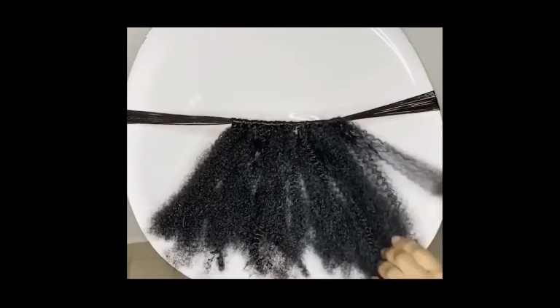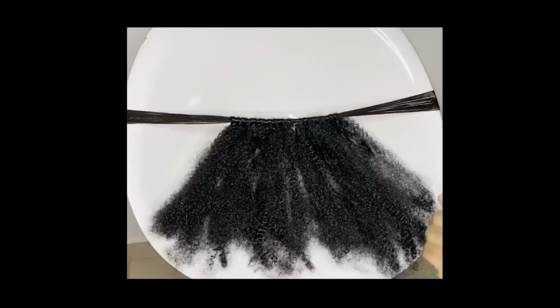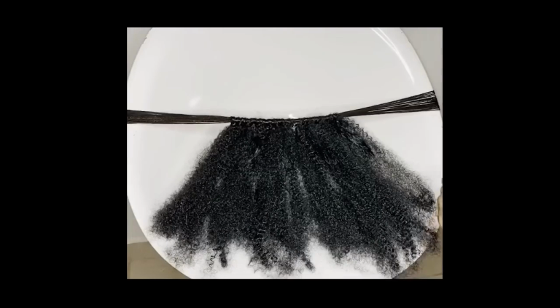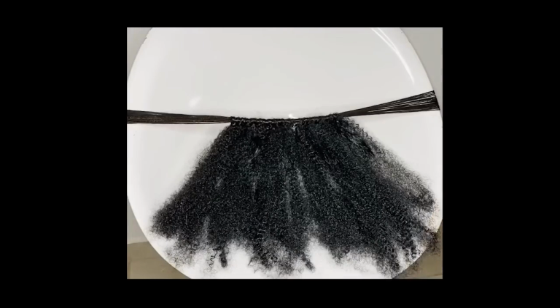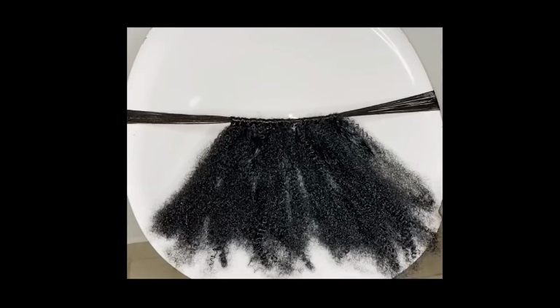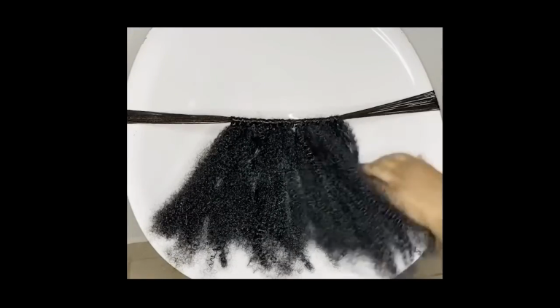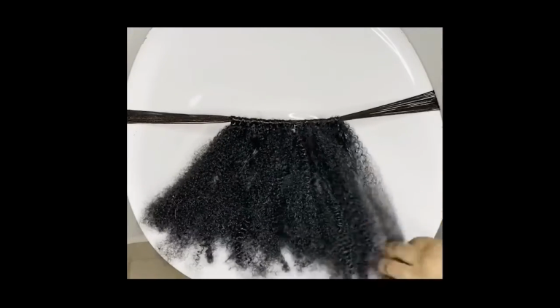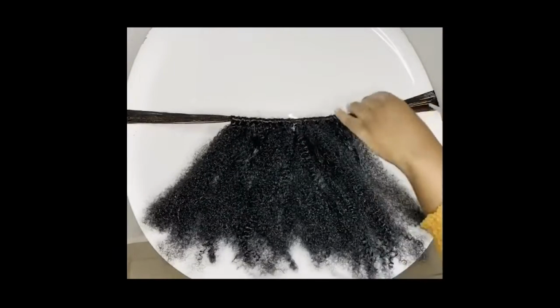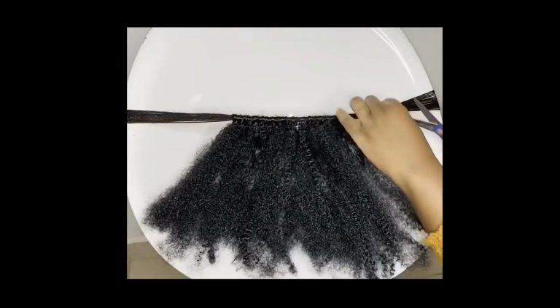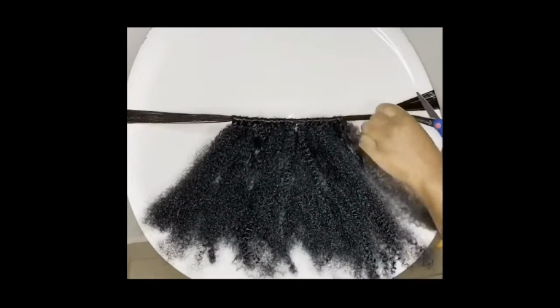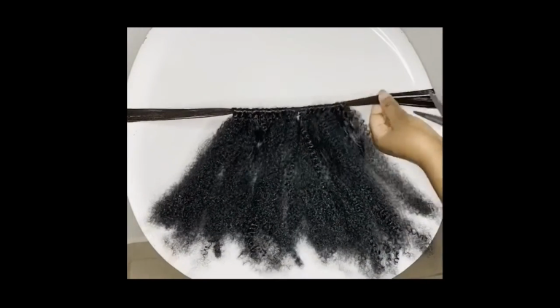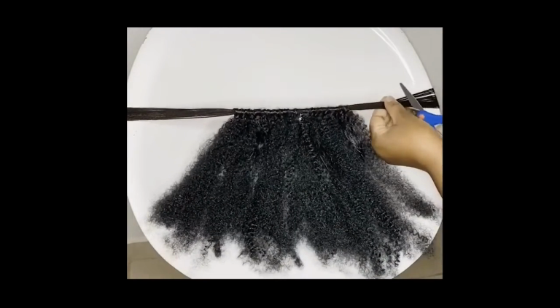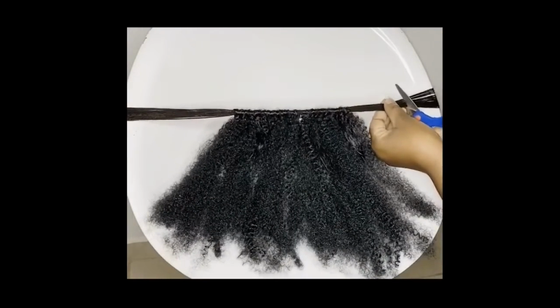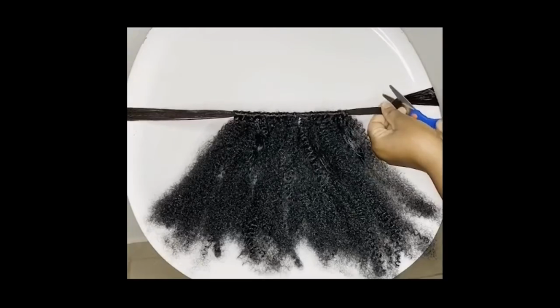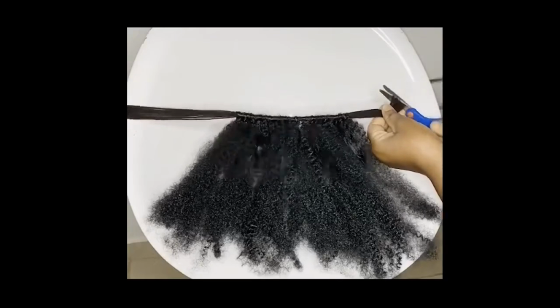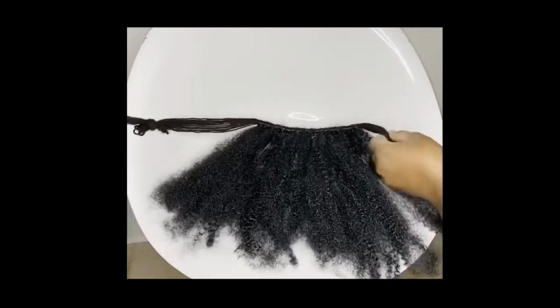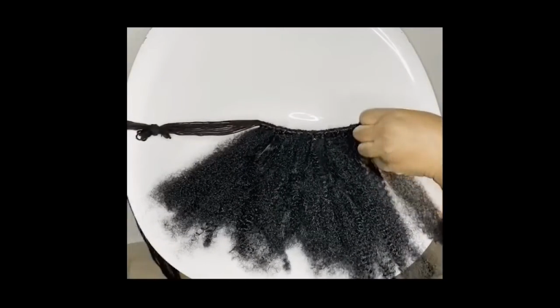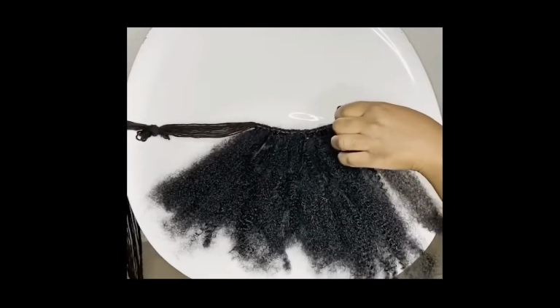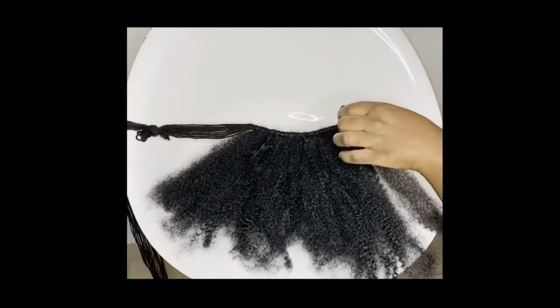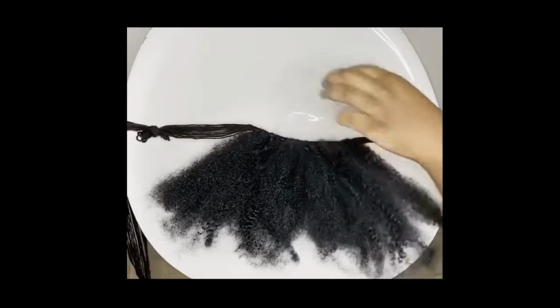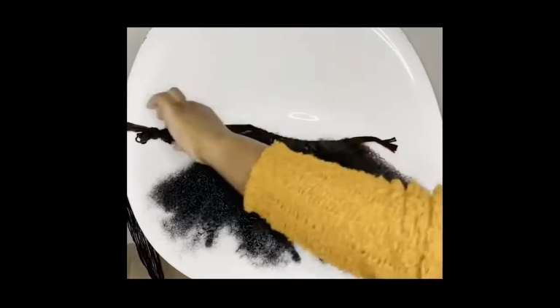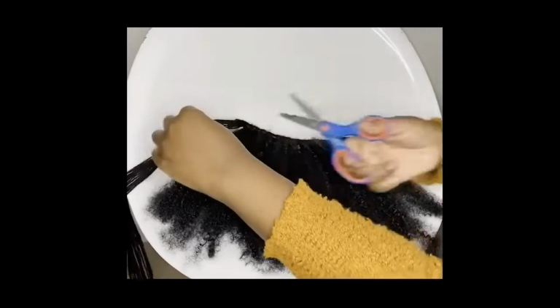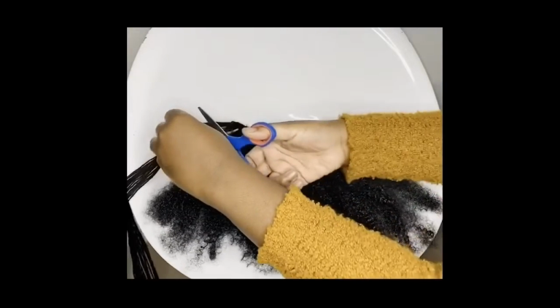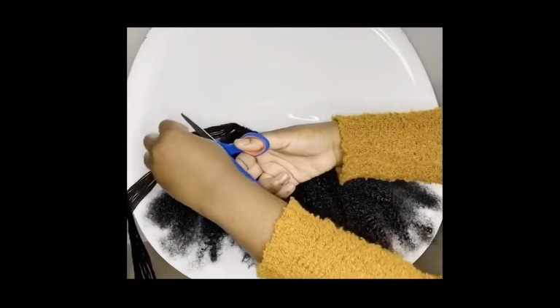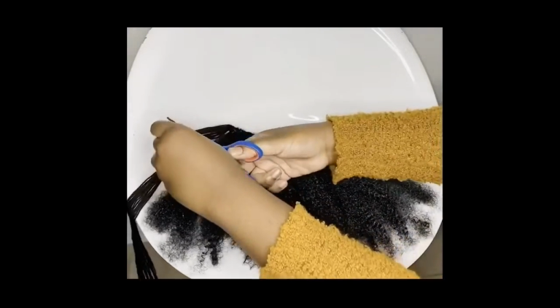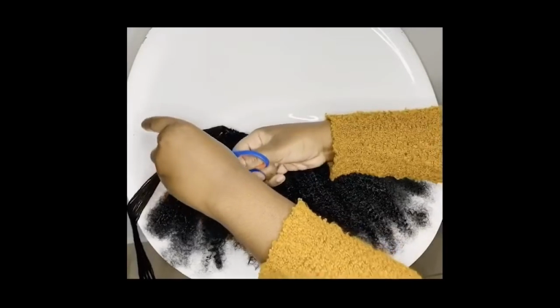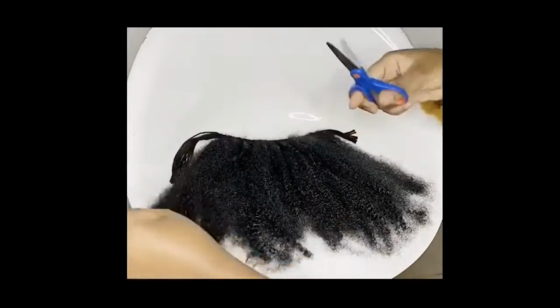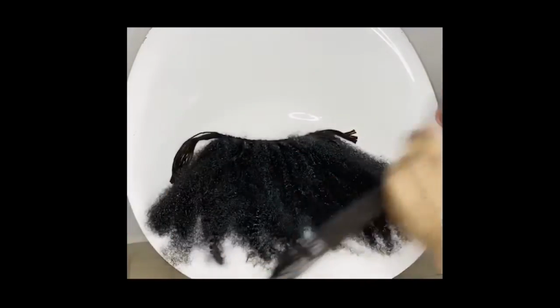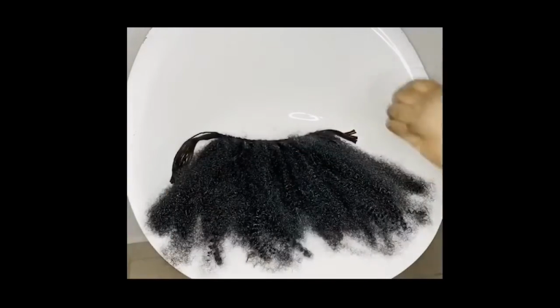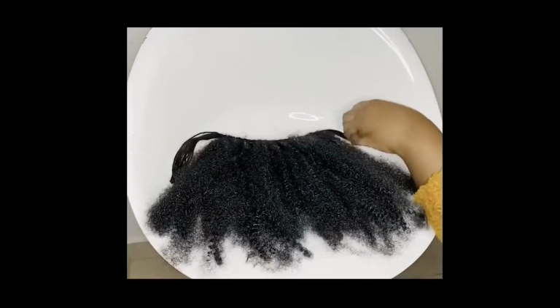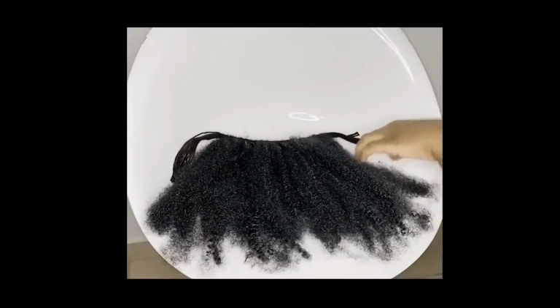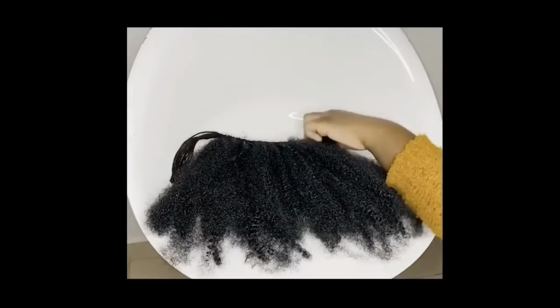Cut off both sides of my kinky hair and tie a knot as well so that the kinky hair does not slip through the wool.